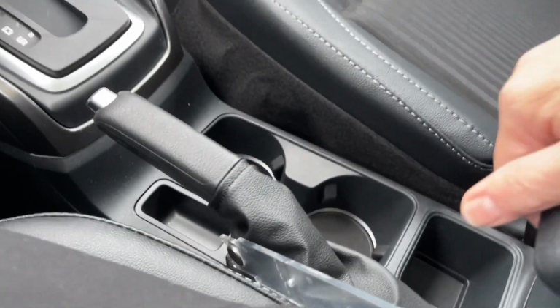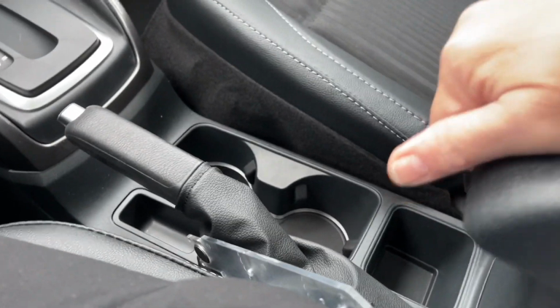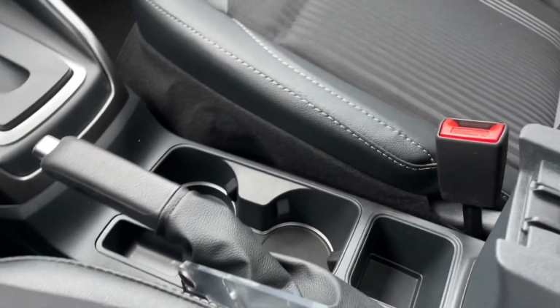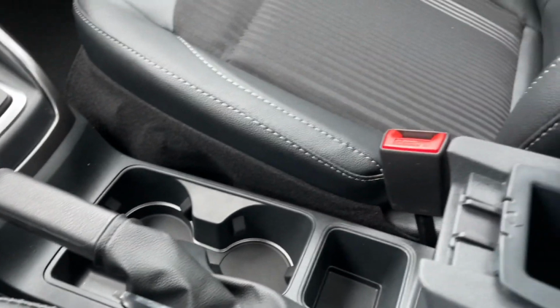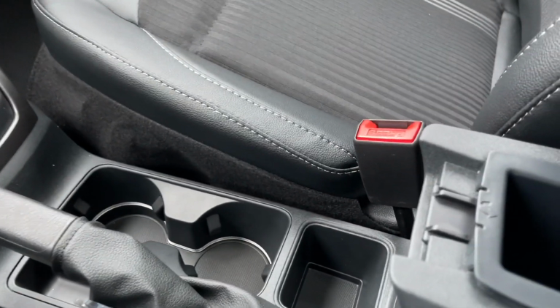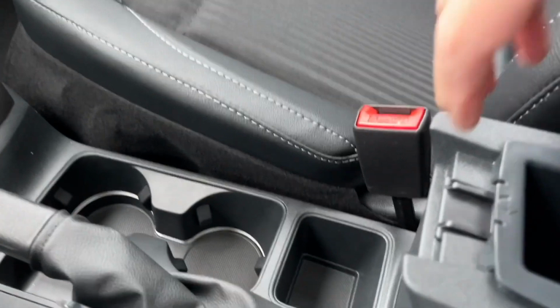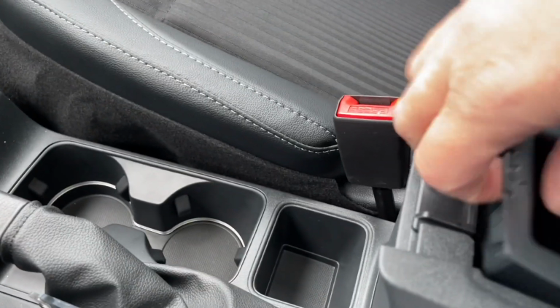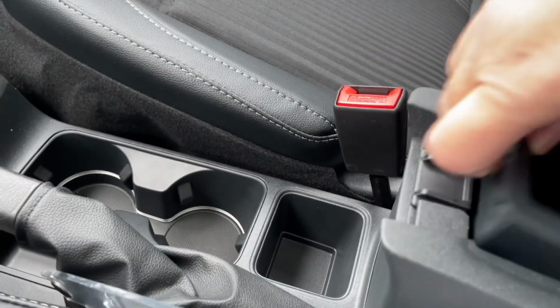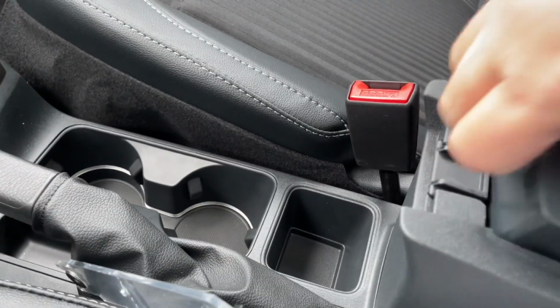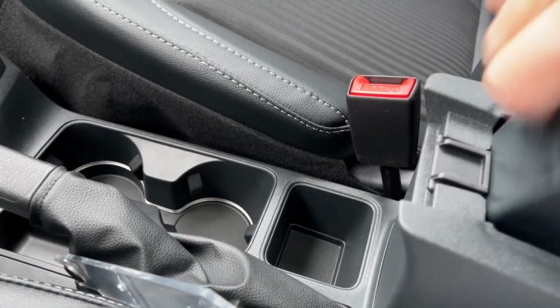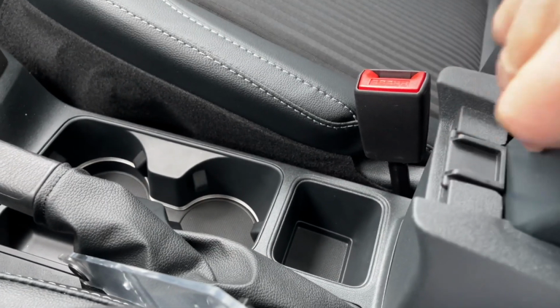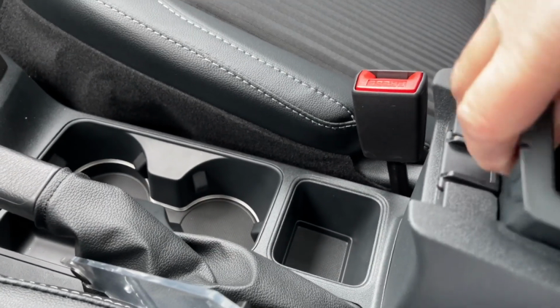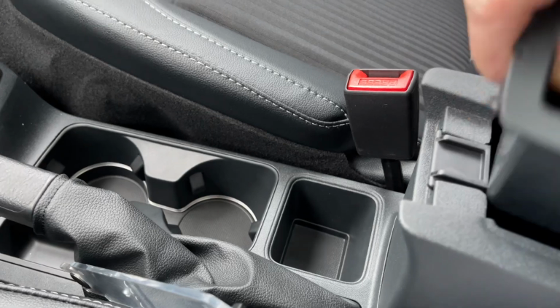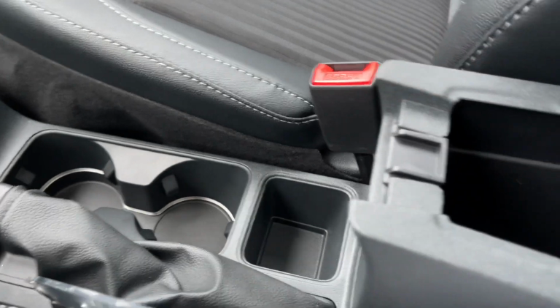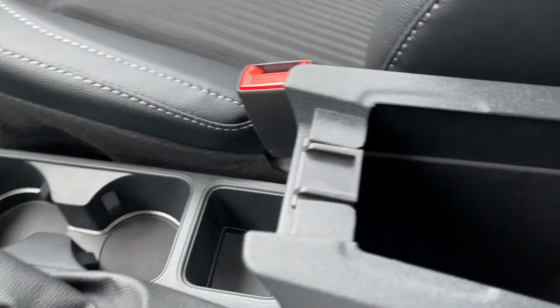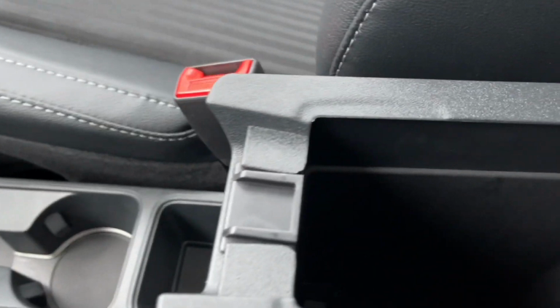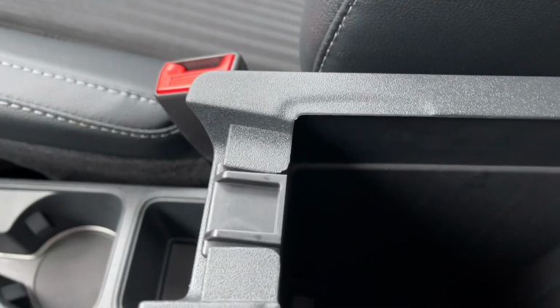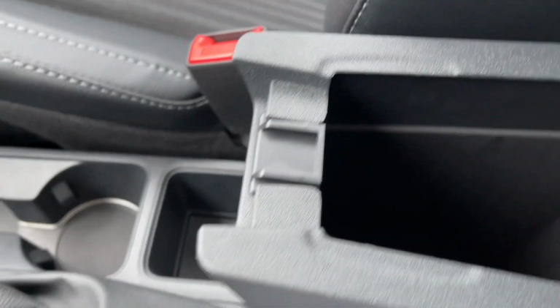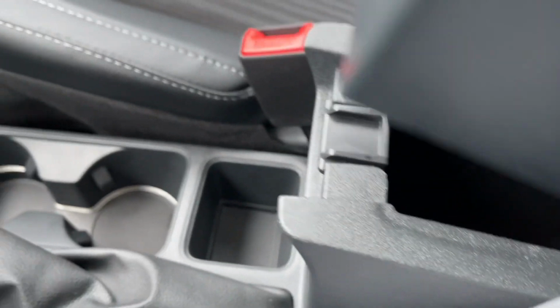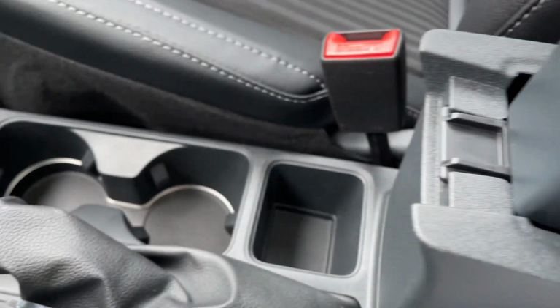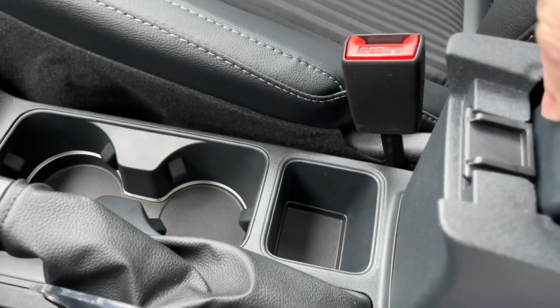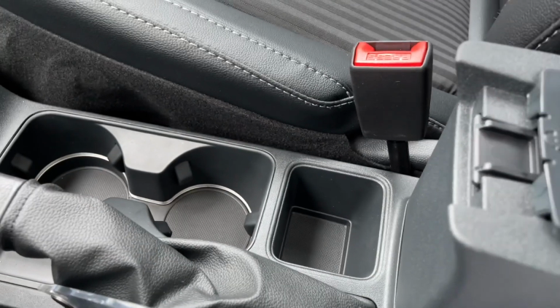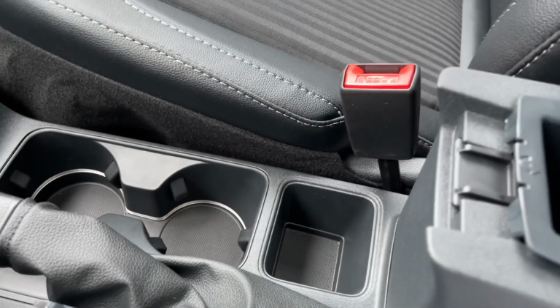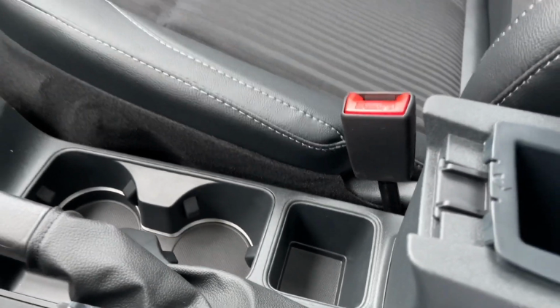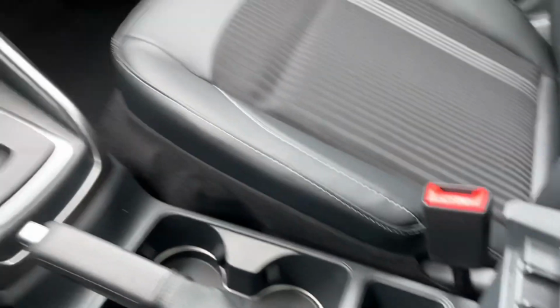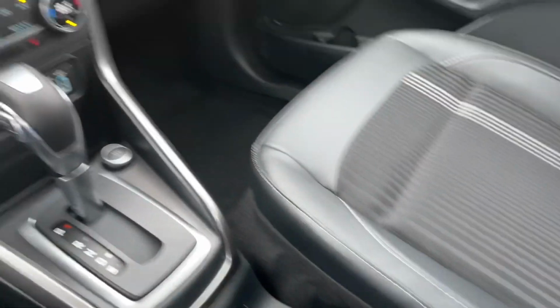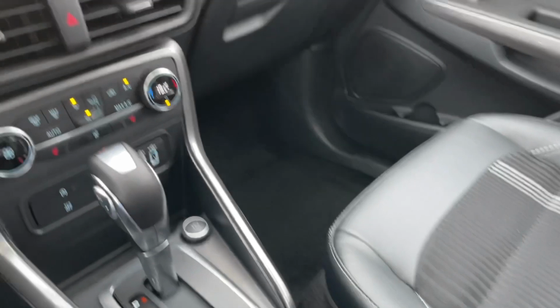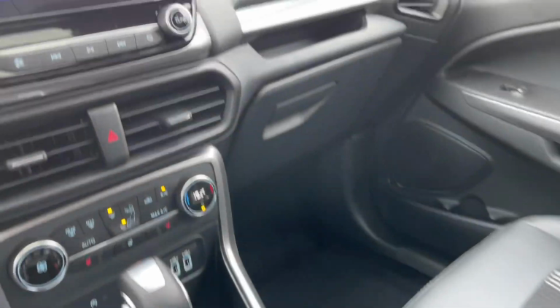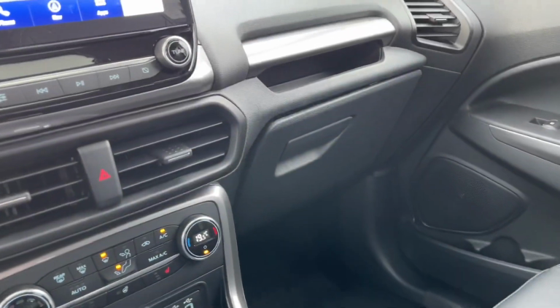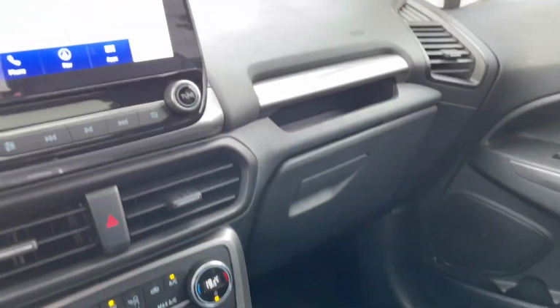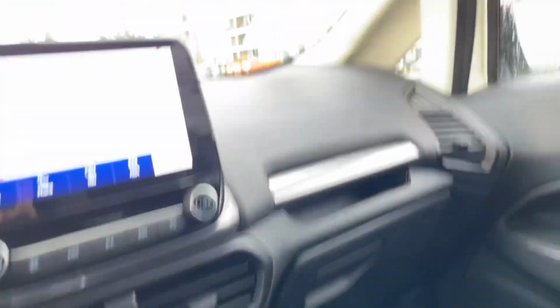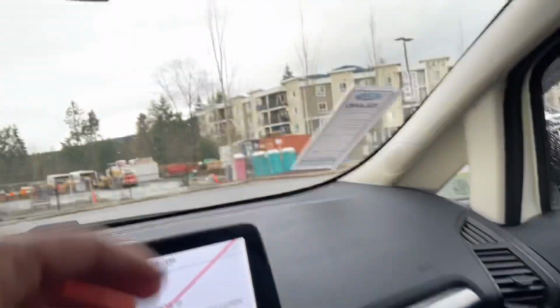You can open up the armrest — there's a little bin in there, and you can take that right out. It's actually quite generous down below there. You also have another little bin up front, and then your glove compartment is off to the side.